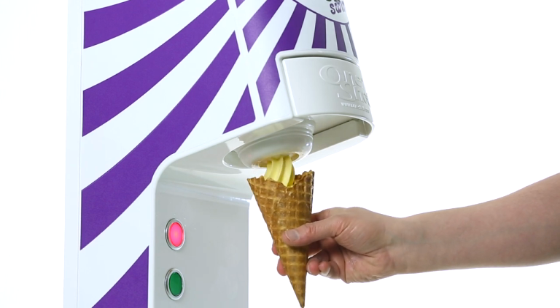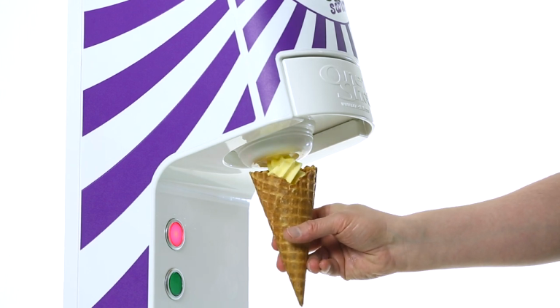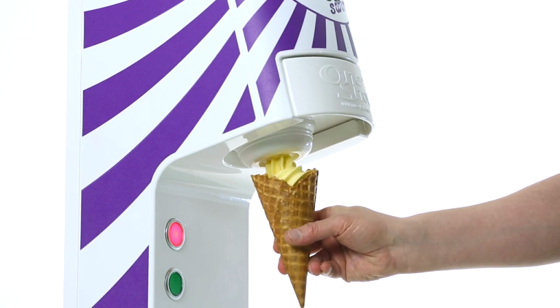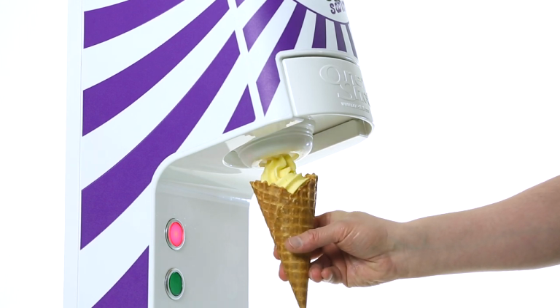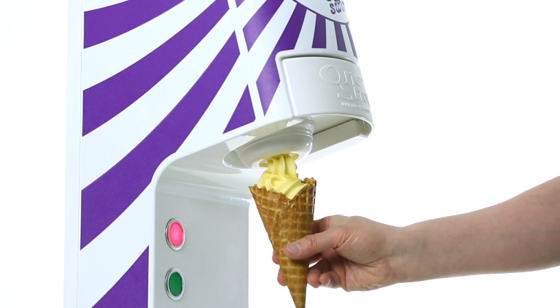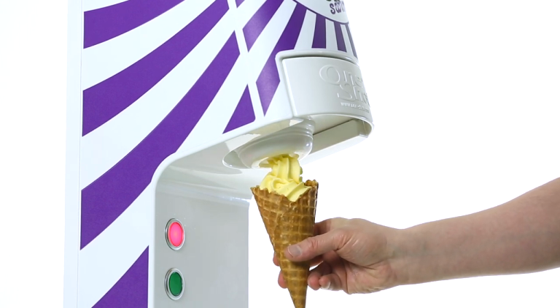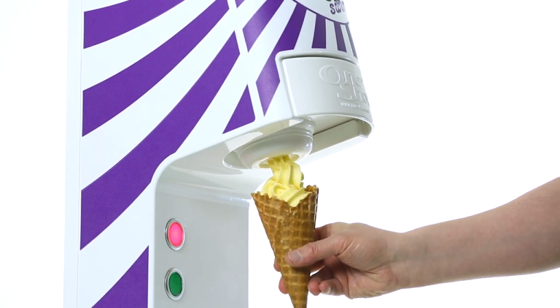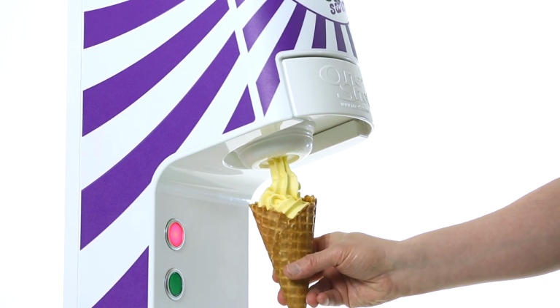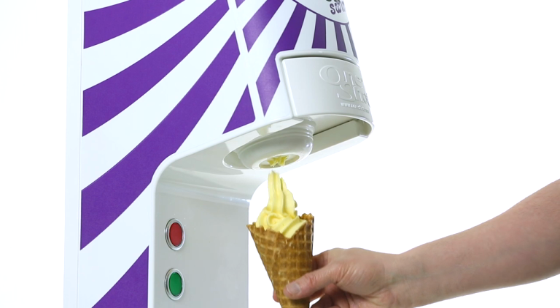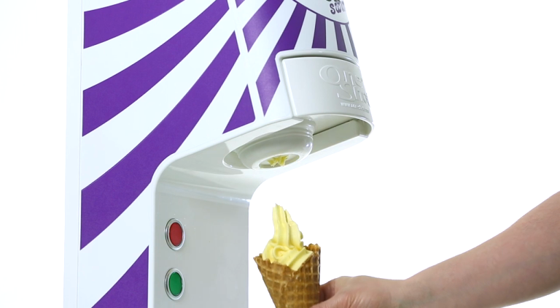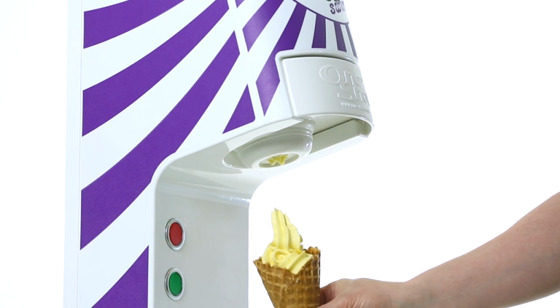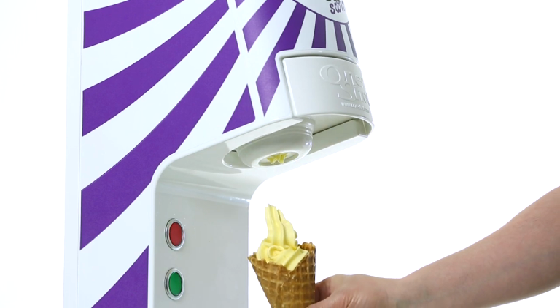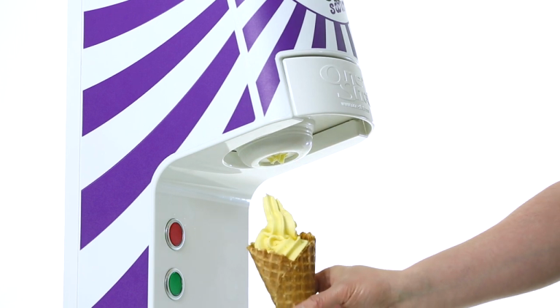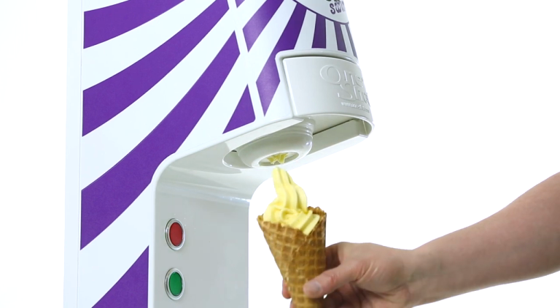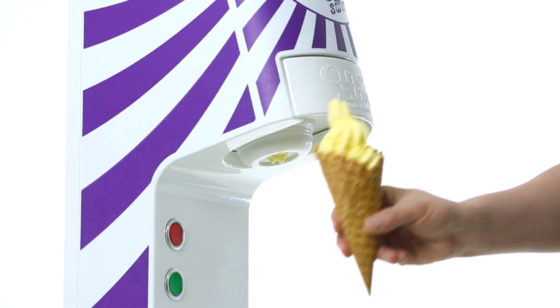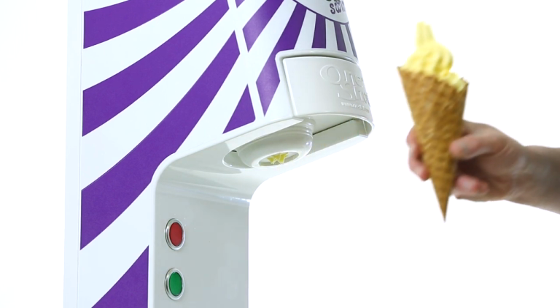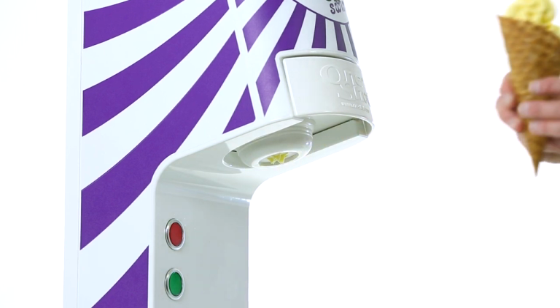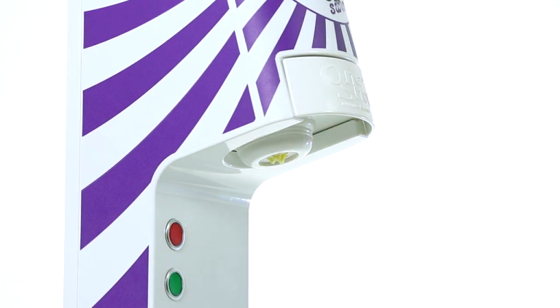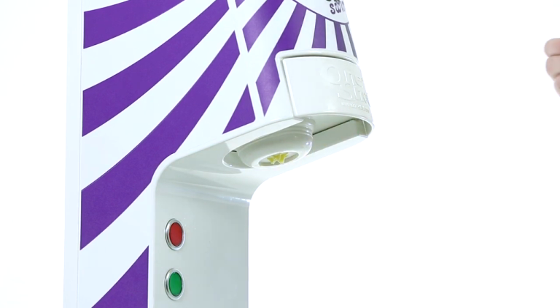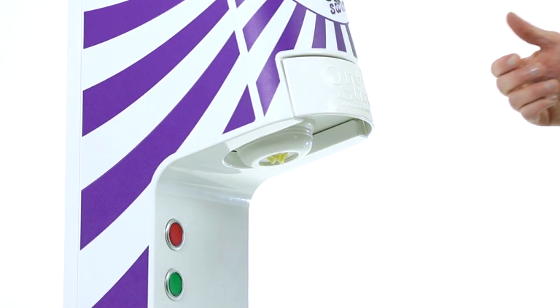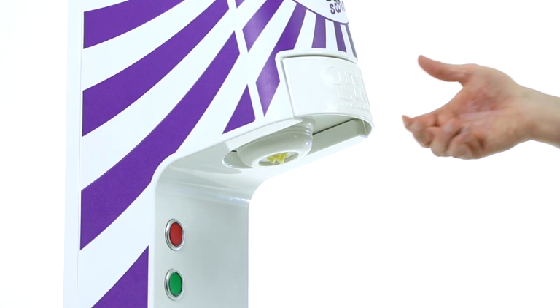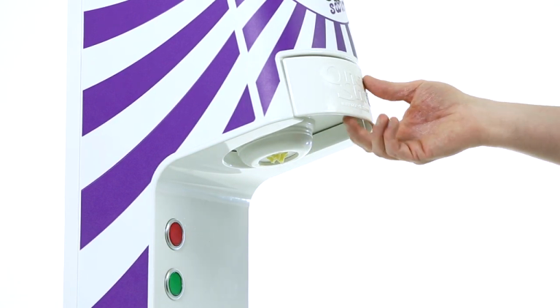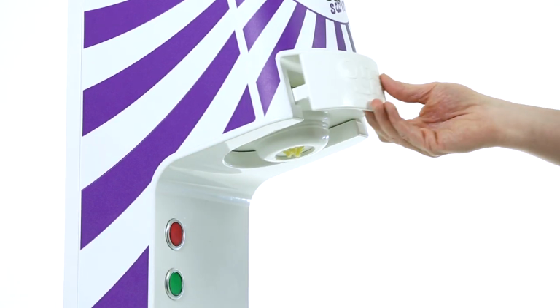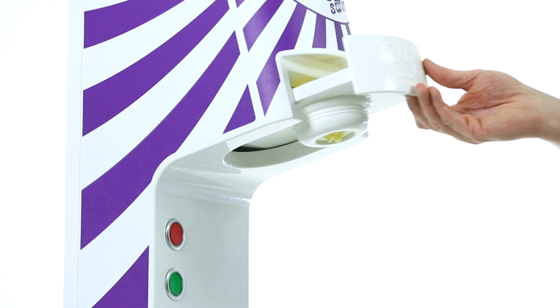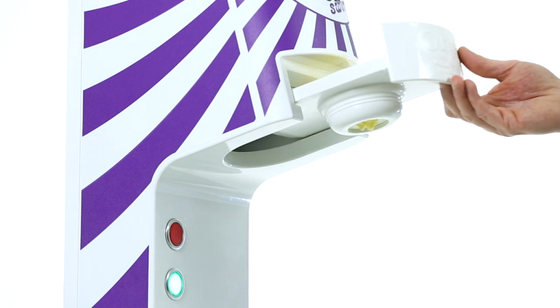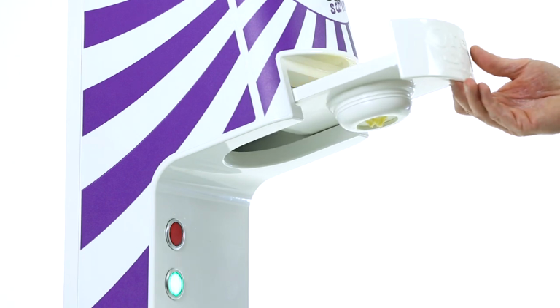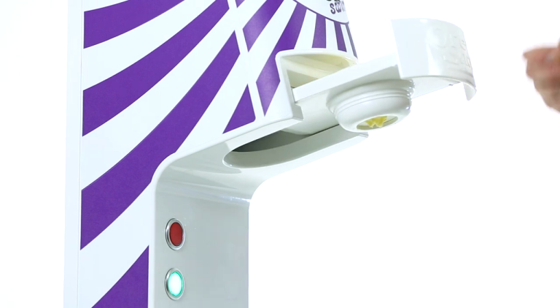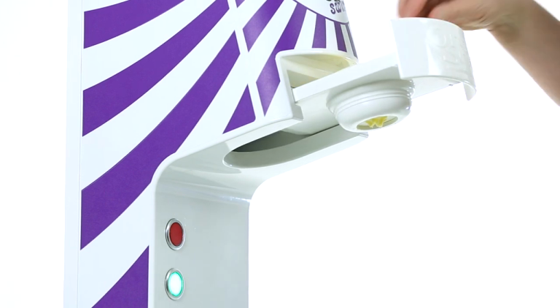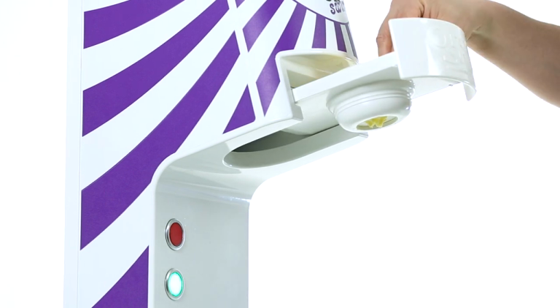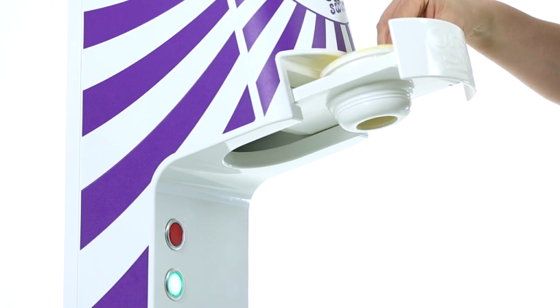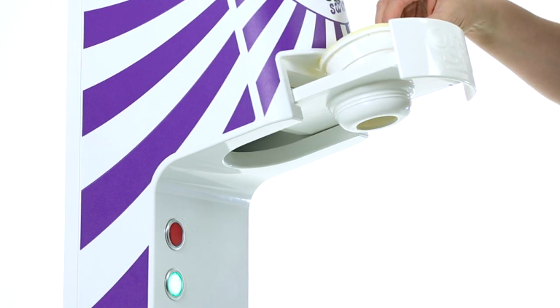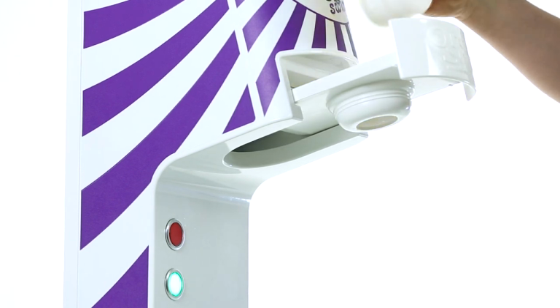There are no o-rings, dasher blades or any other fiddly bits. In fact, there is no sanitizing at all required.